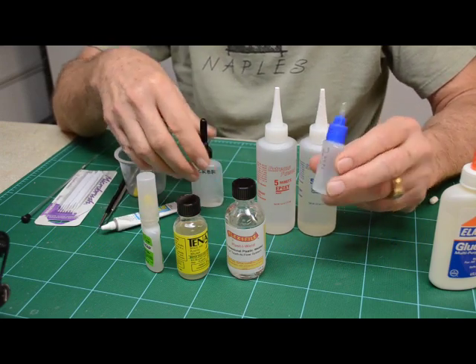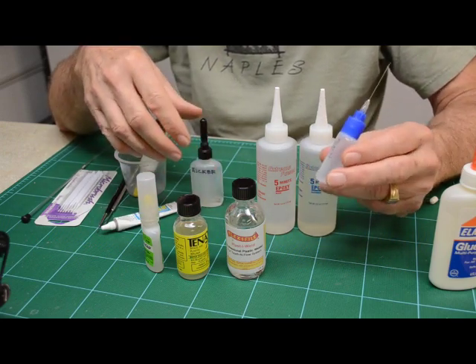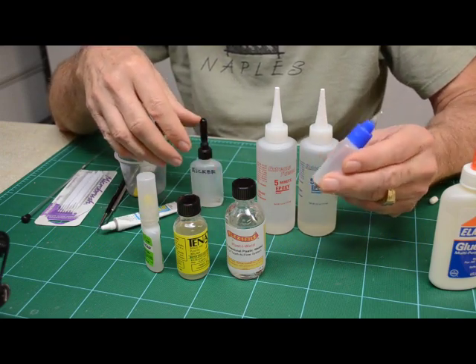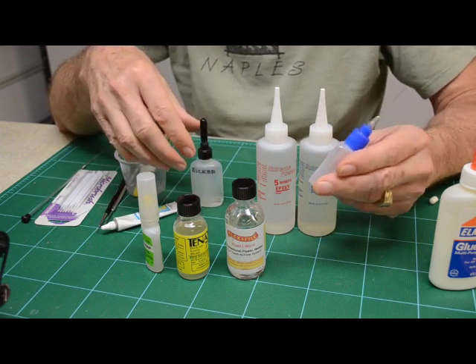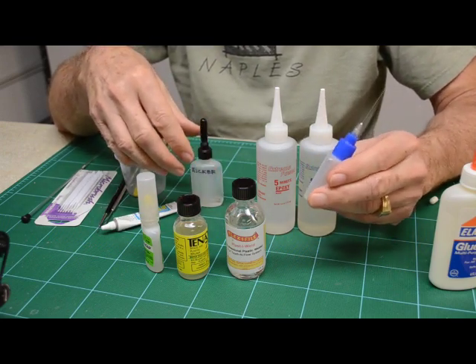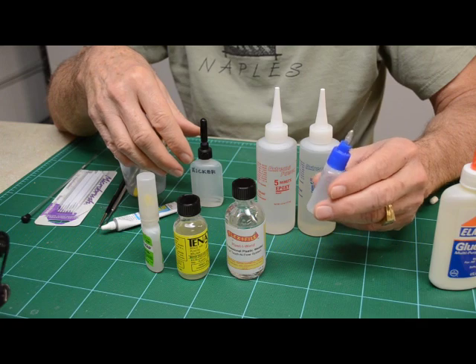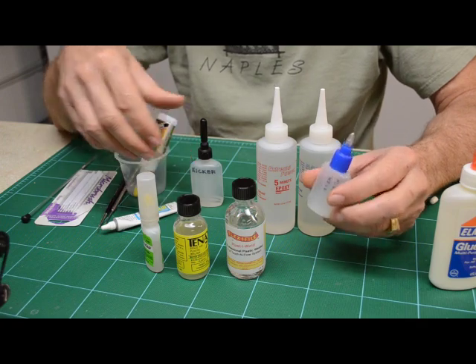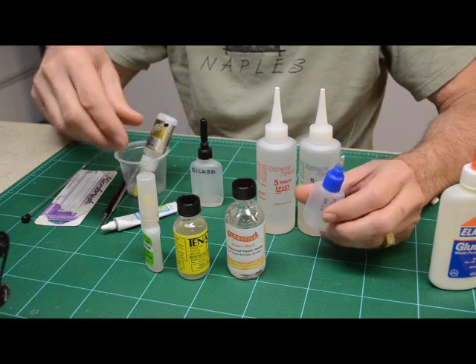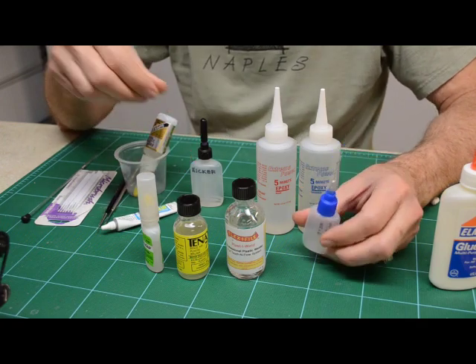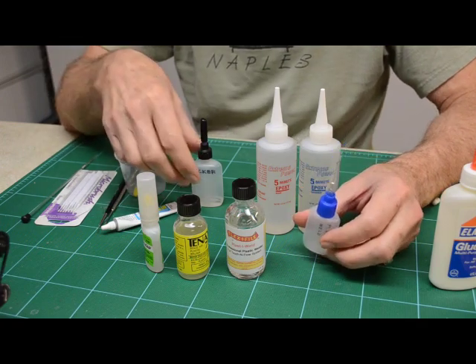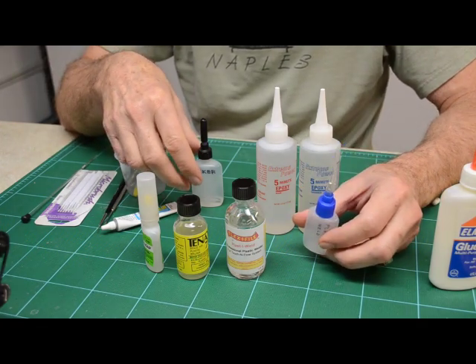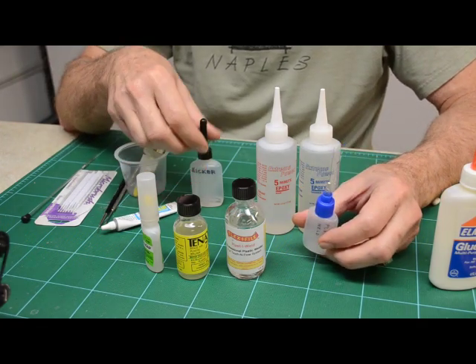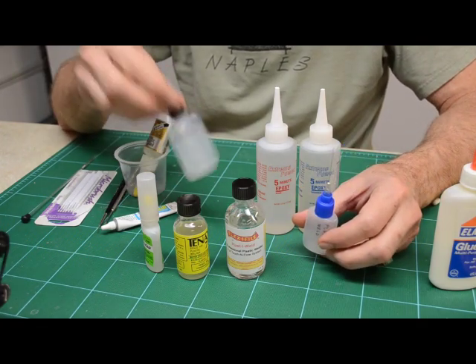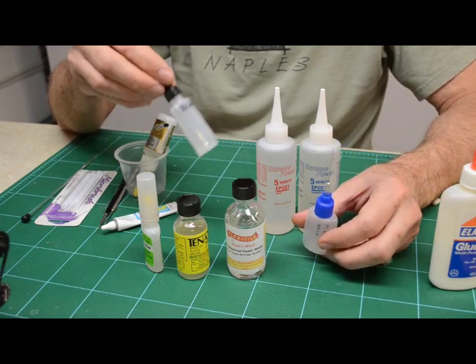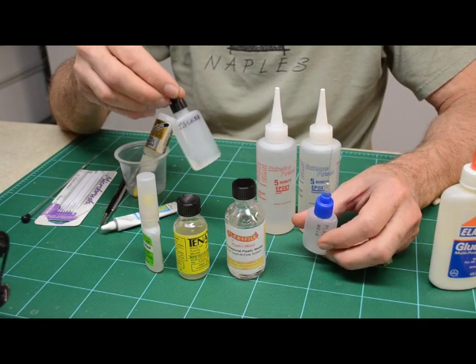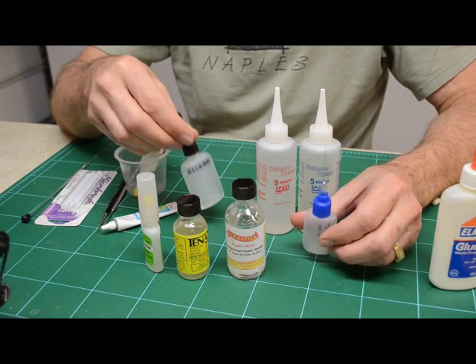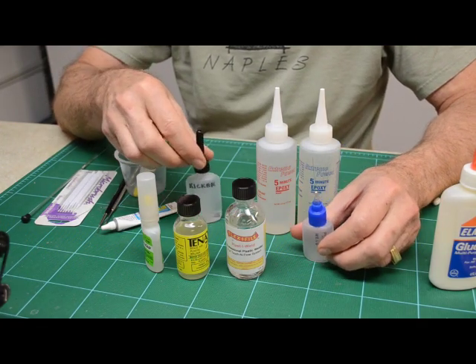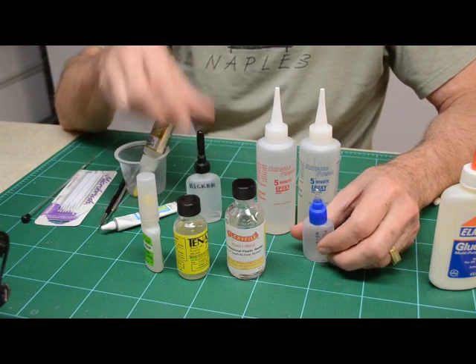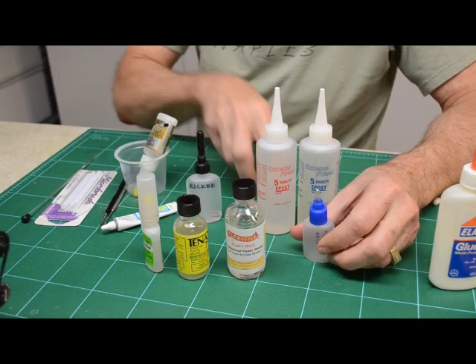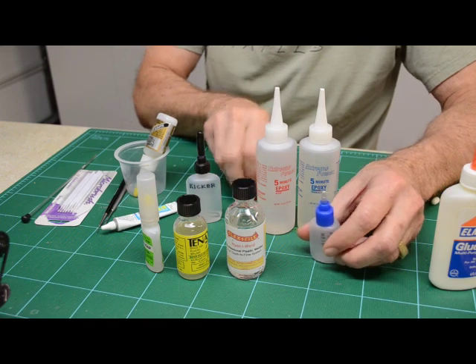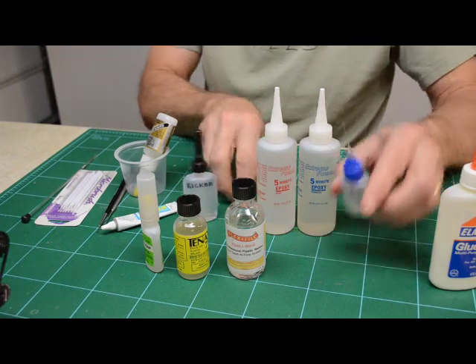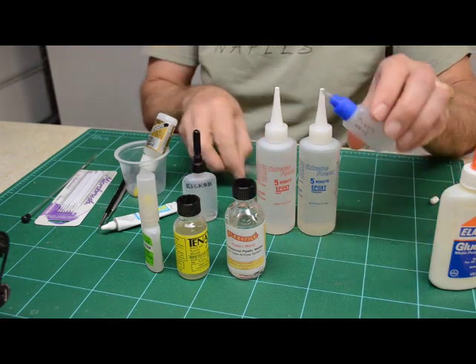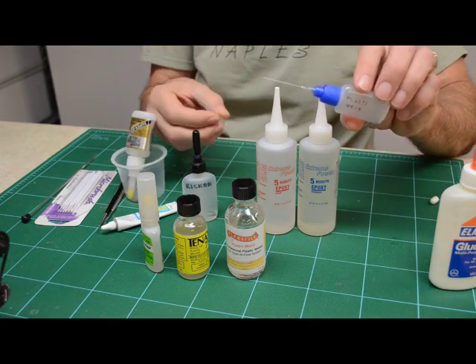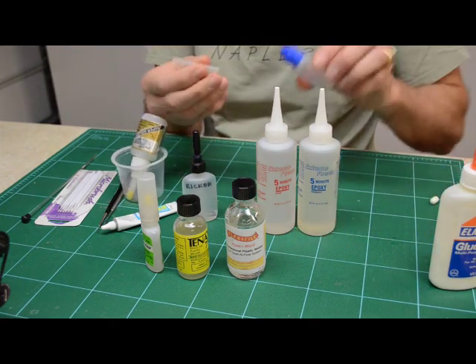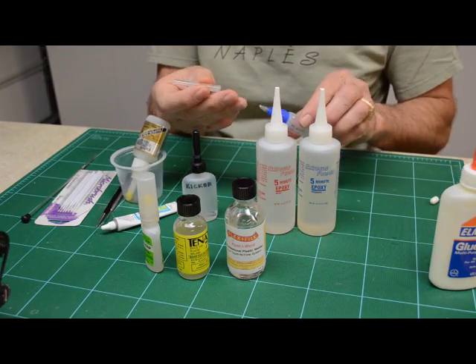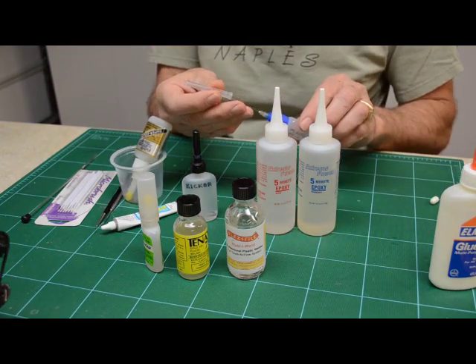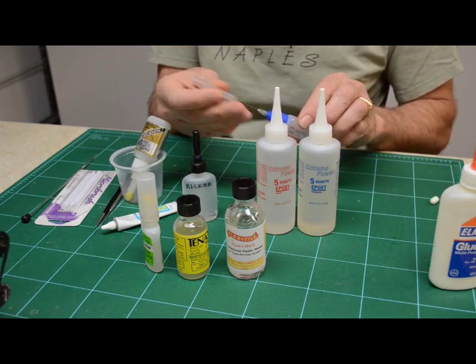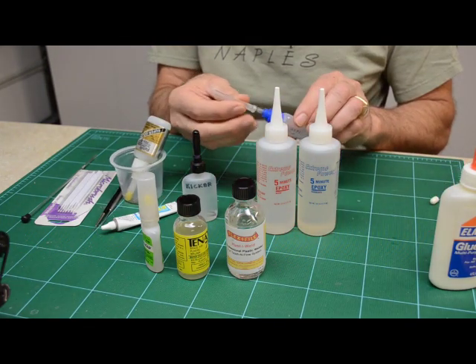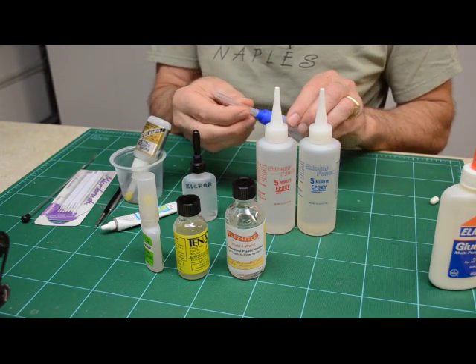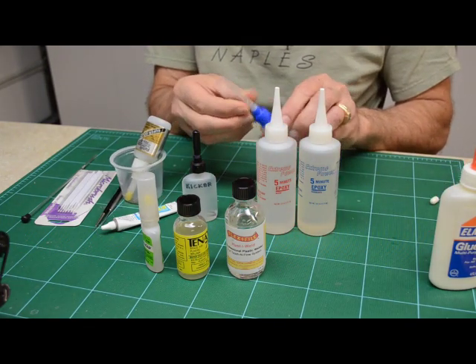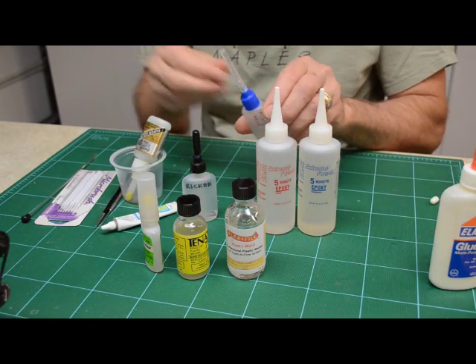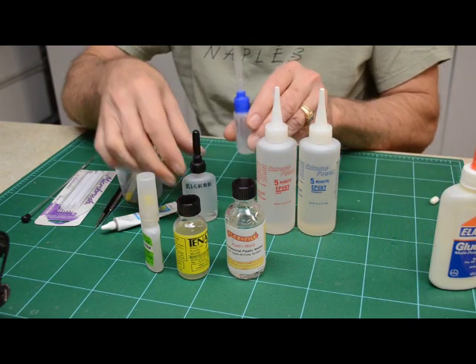I keep a couple of spares on hand too. I really like them for the CA glue. They put out just a drop if you need a drop, or a stream if you need that.